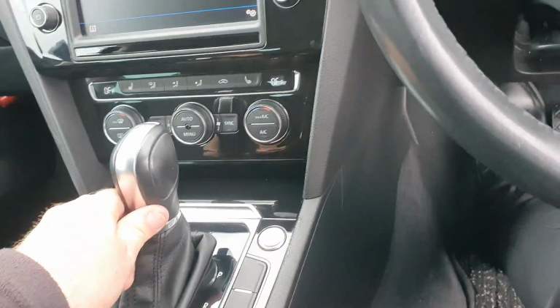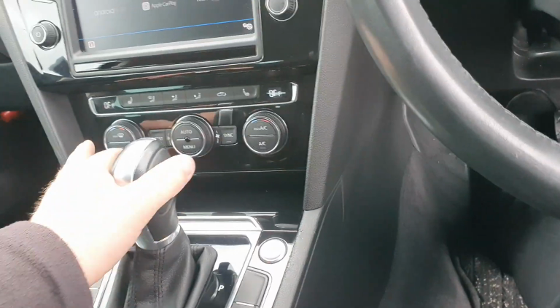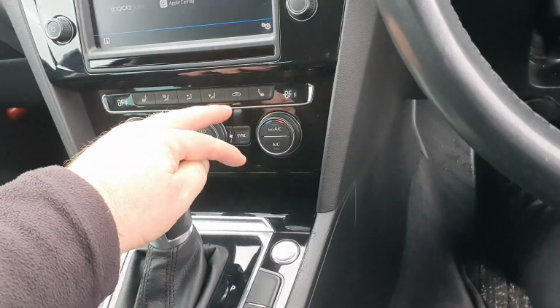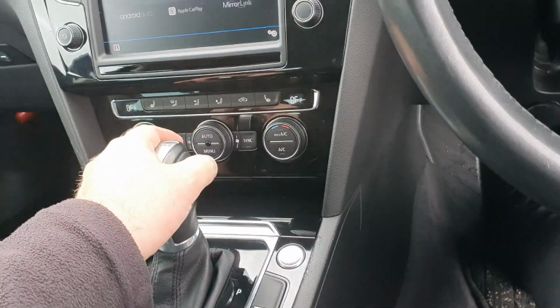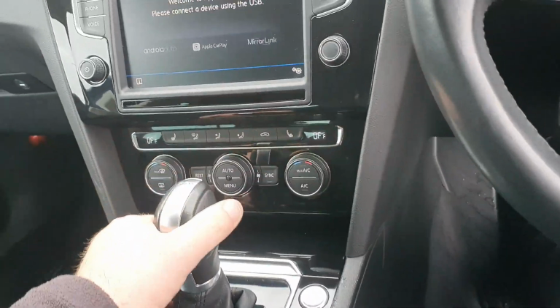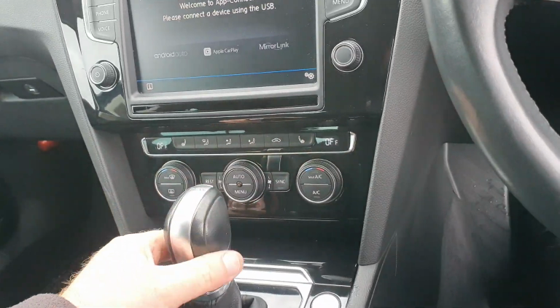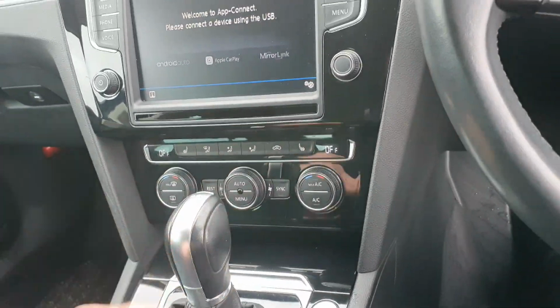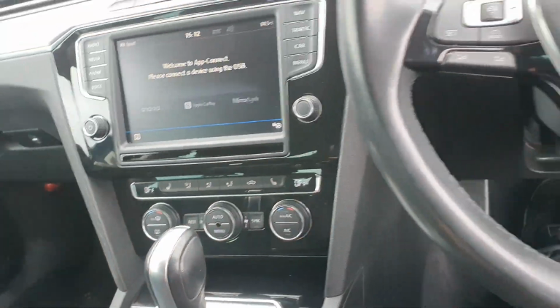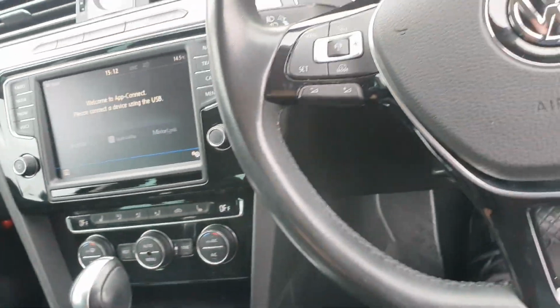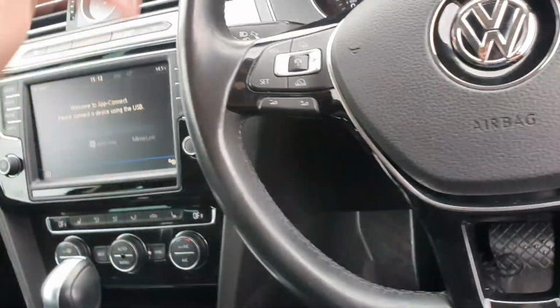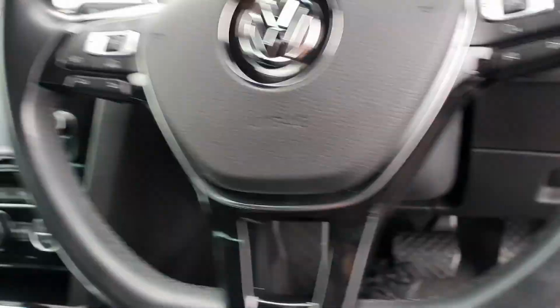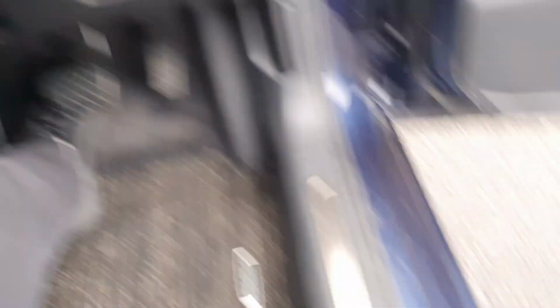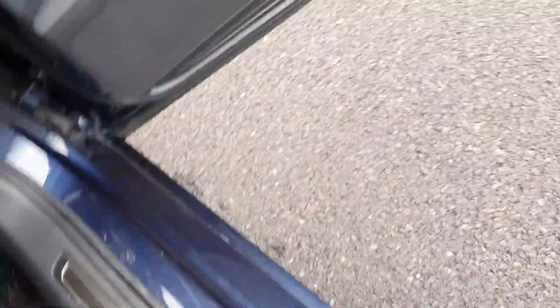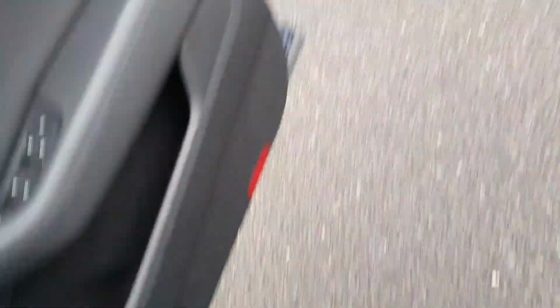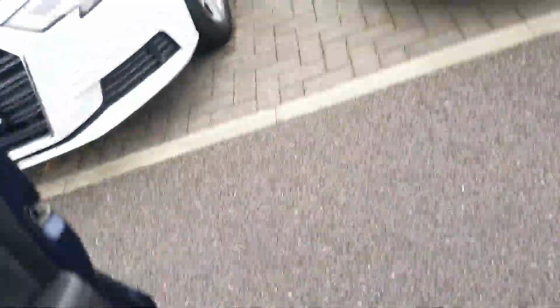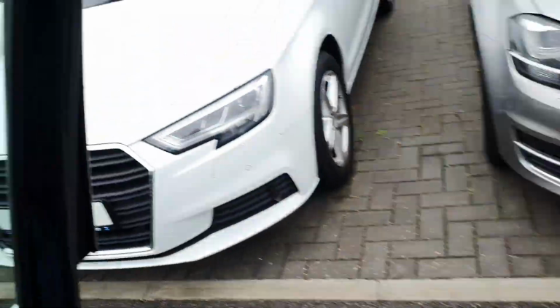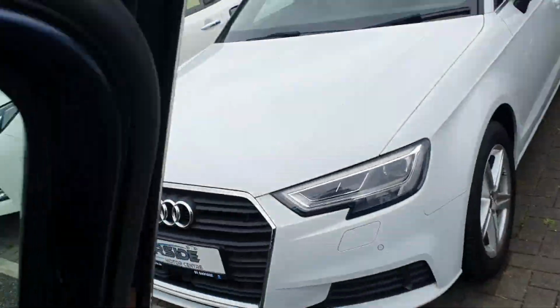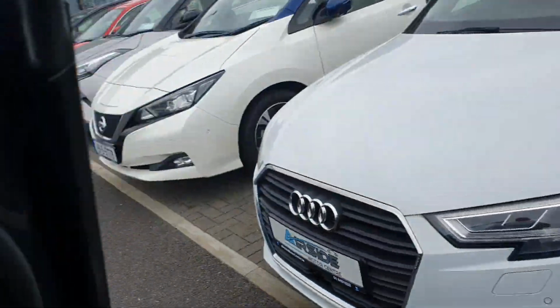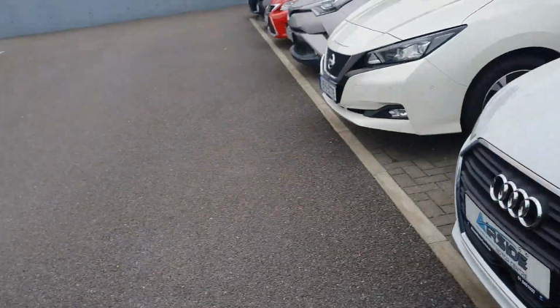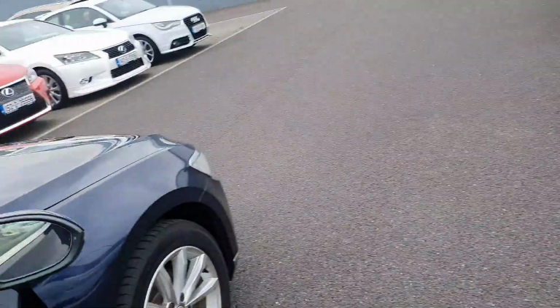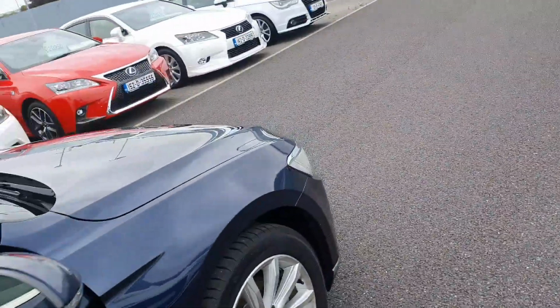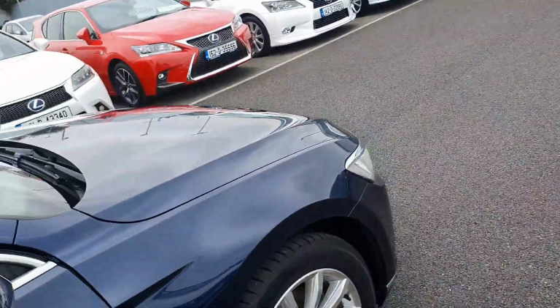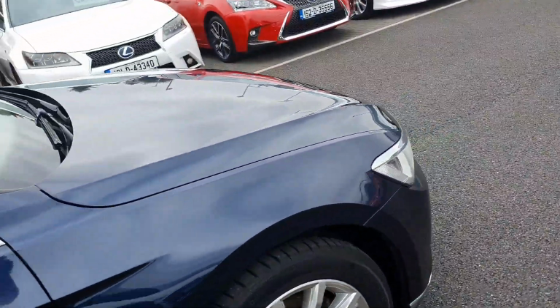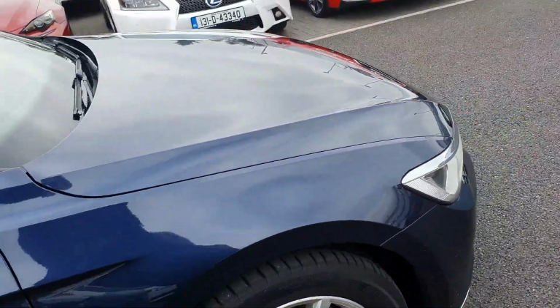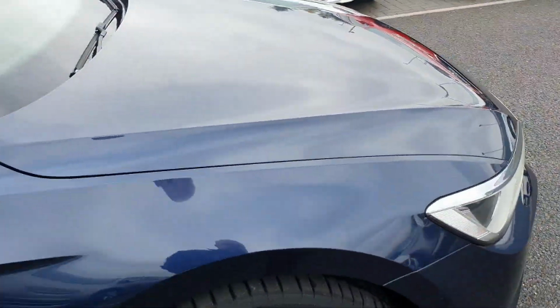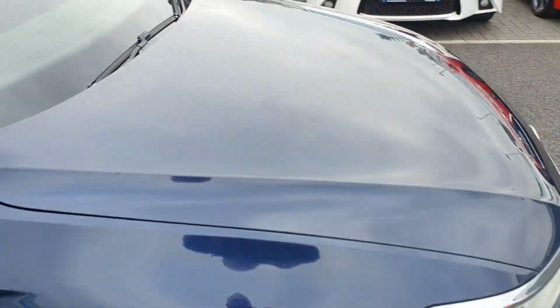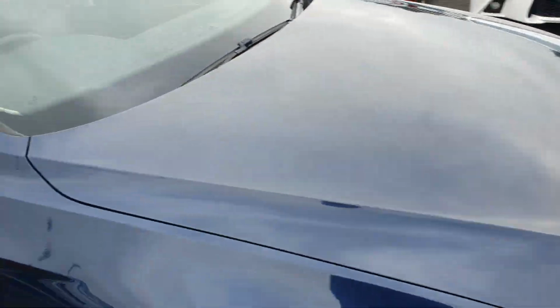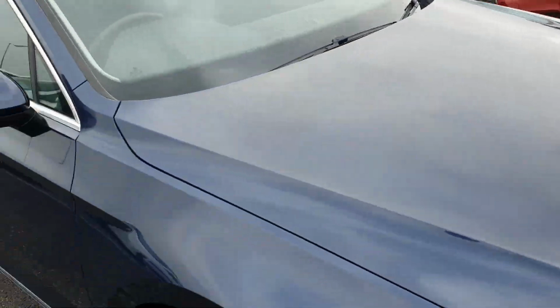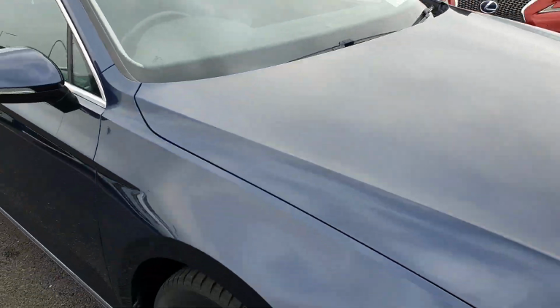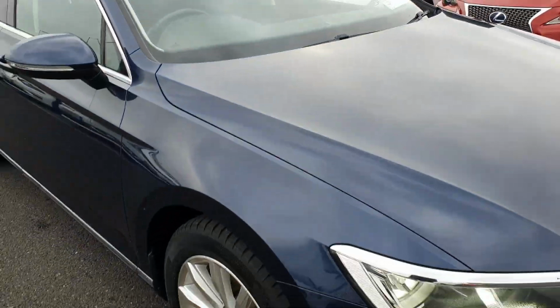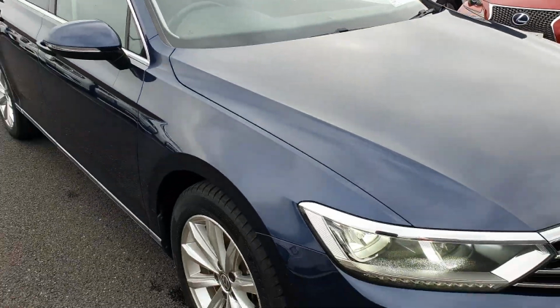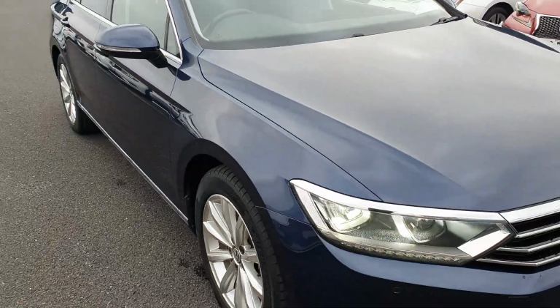It's got two front heated seats and dual climate control with air conditioning. The car comes with NCT and also comes with a service plus timing belt due to the age of the vehicle.